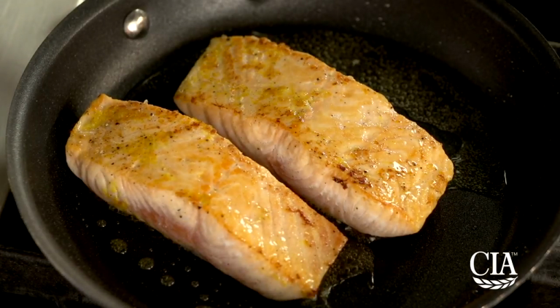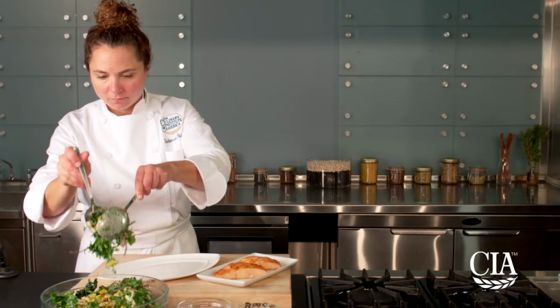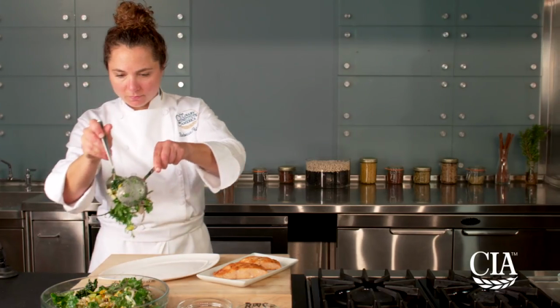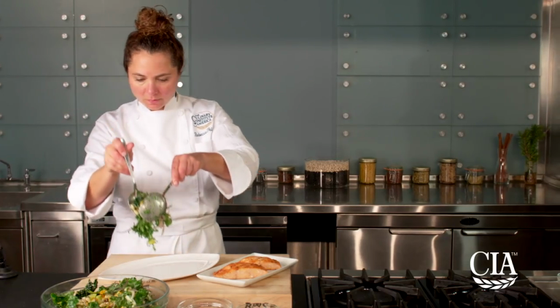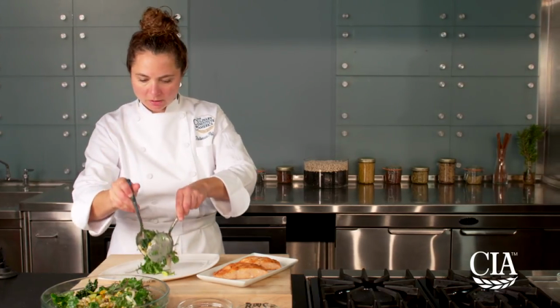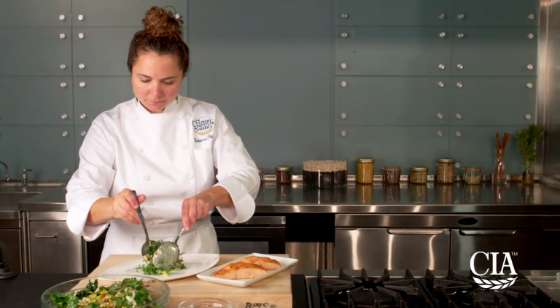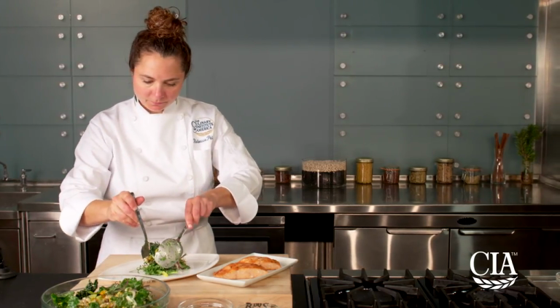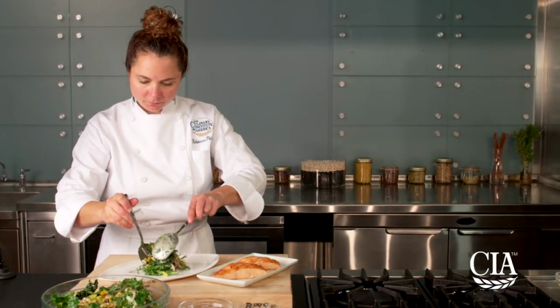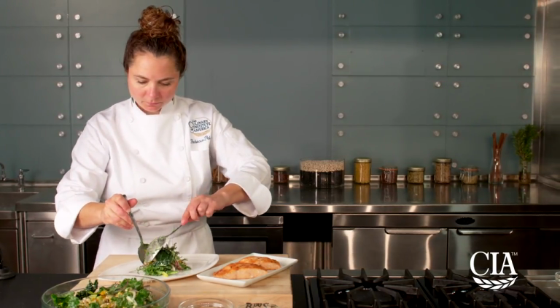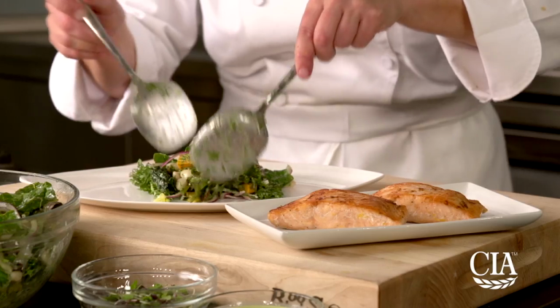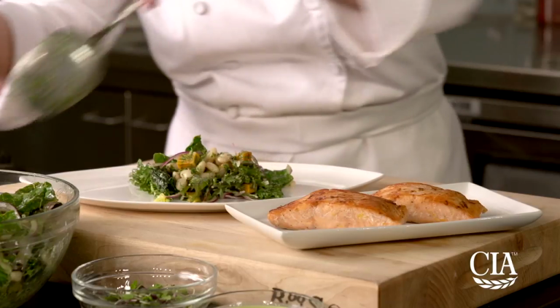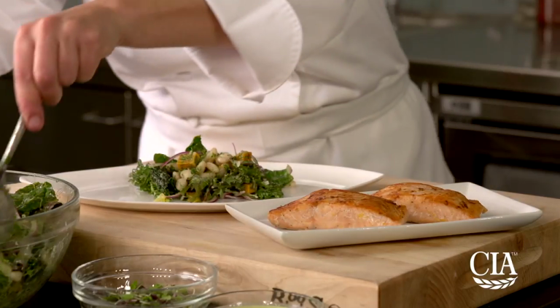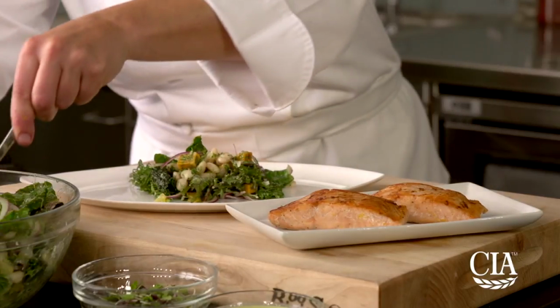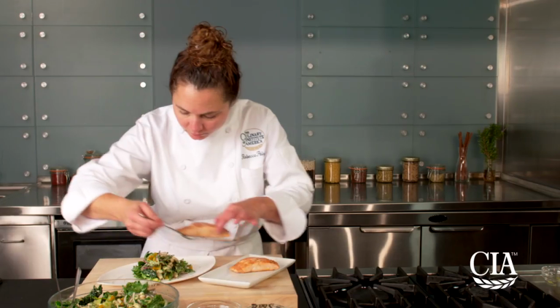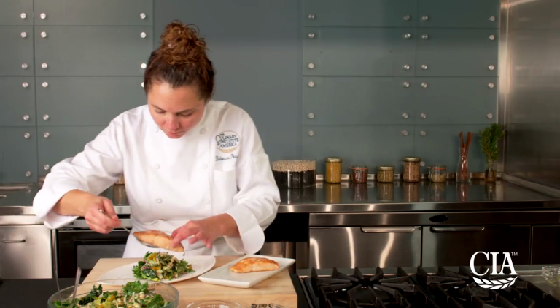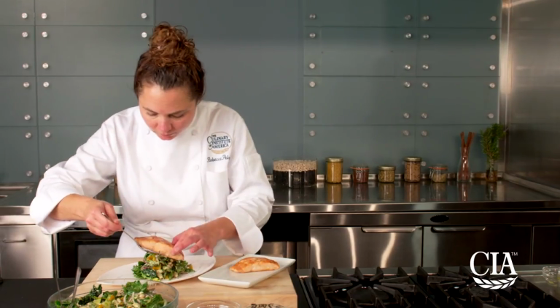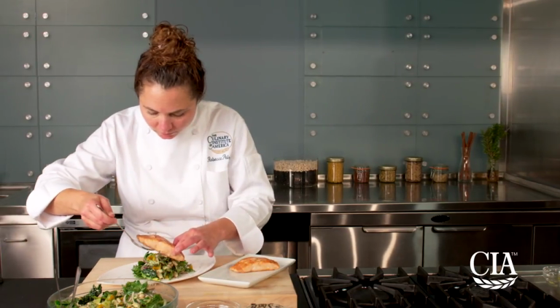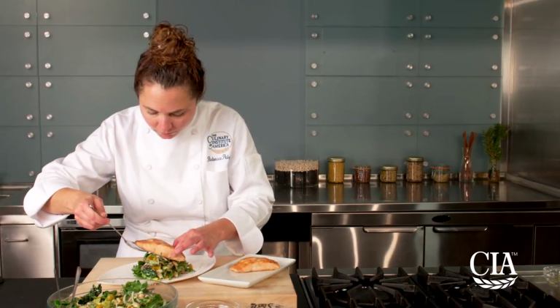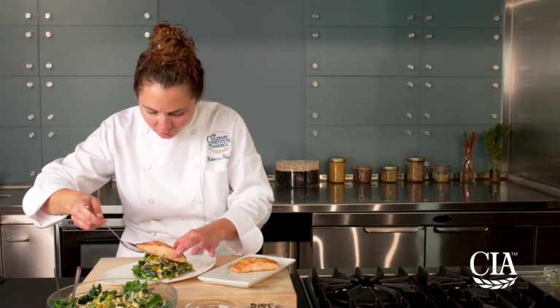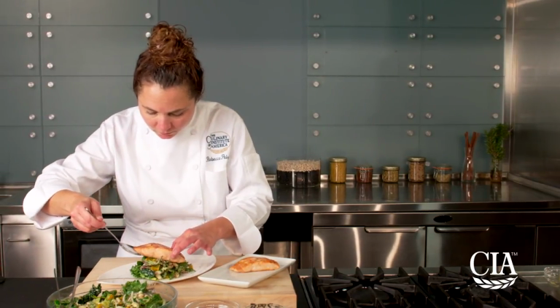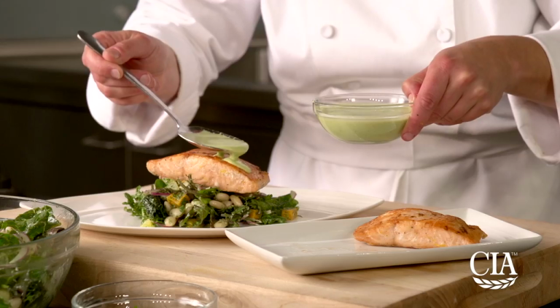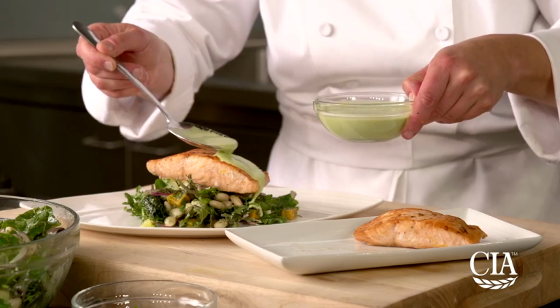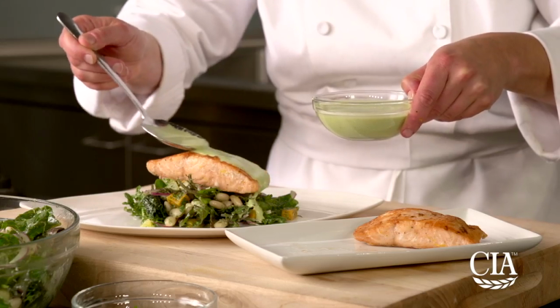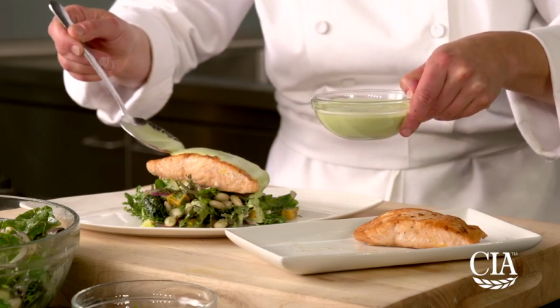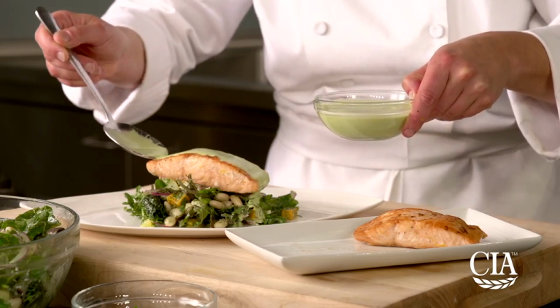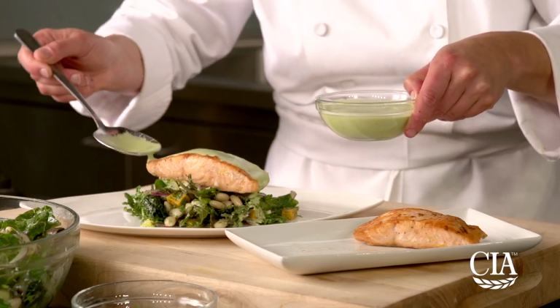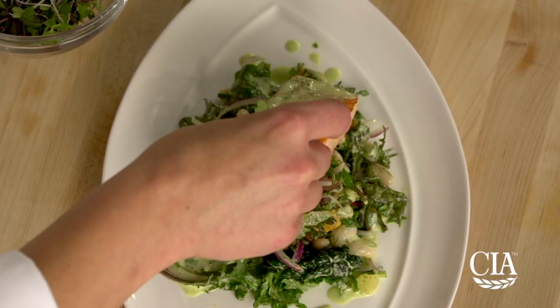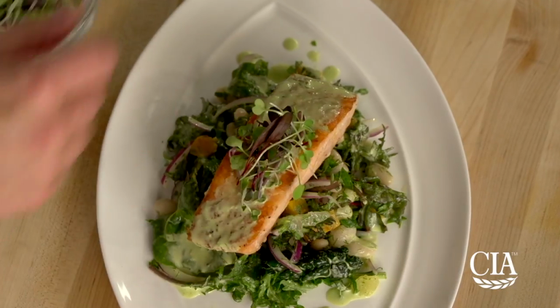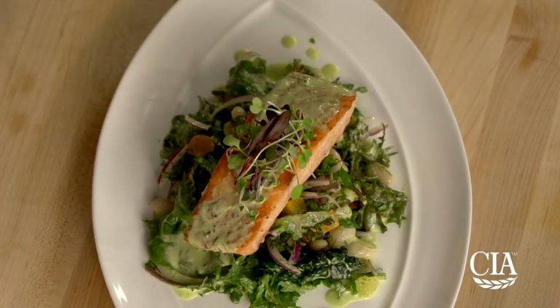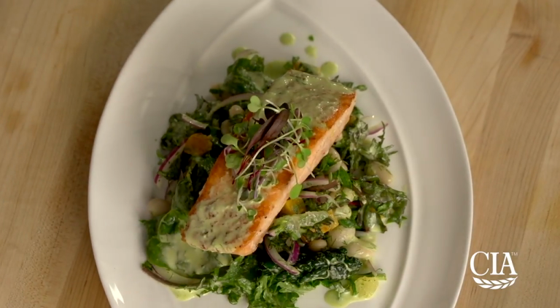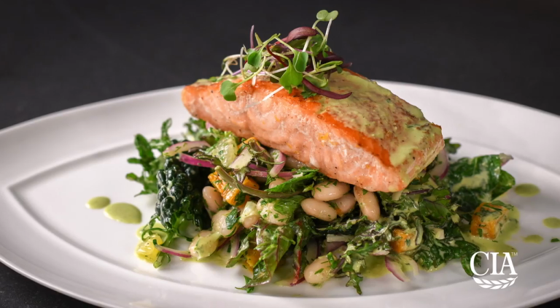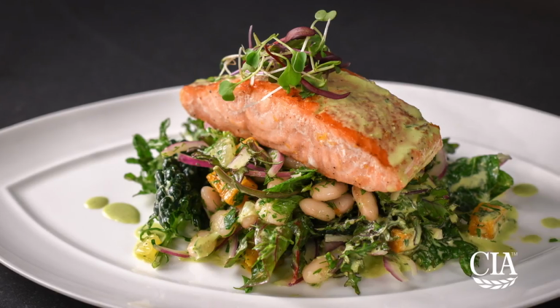To serve the dish, place about a cup of the salad onto the plate, and then top with a piece of seared salmon. Drizzle more of the dressing over the salmon and garnish with microgreens. Enjoy!